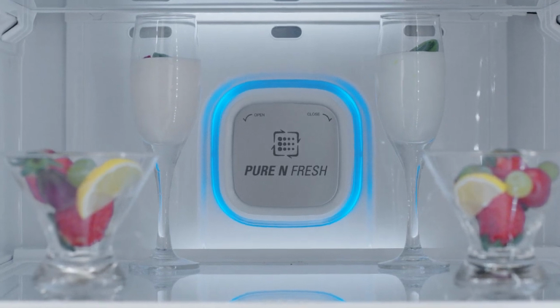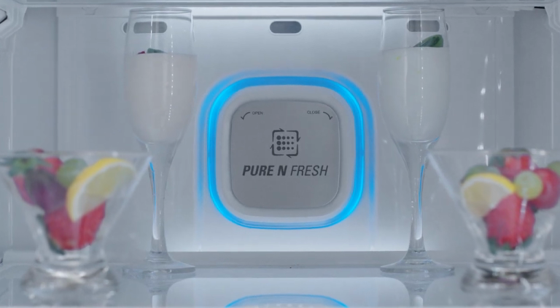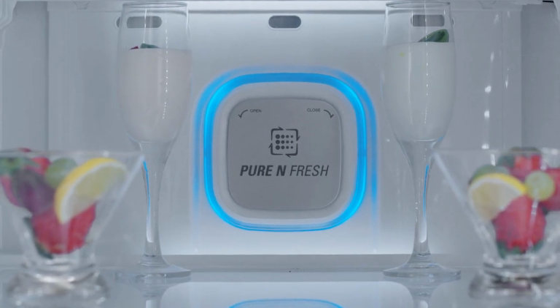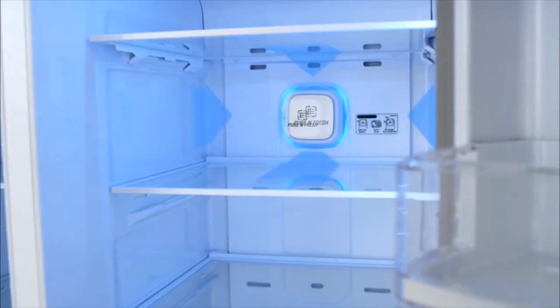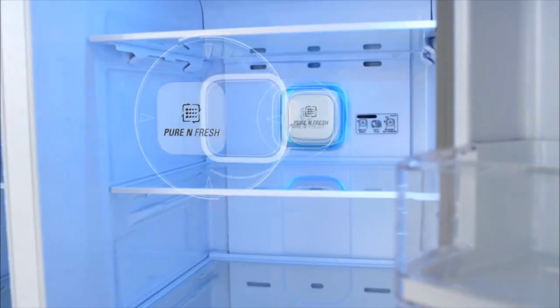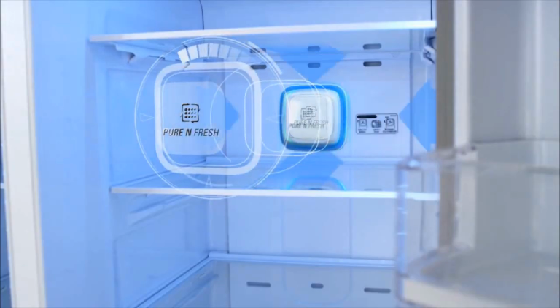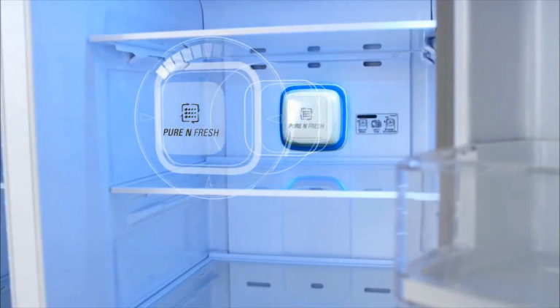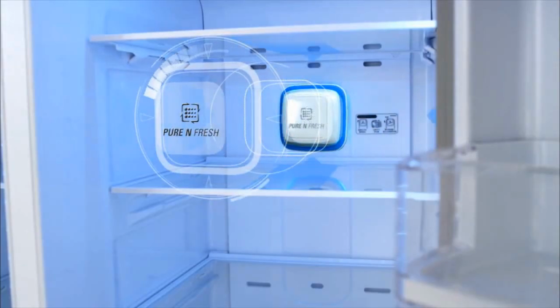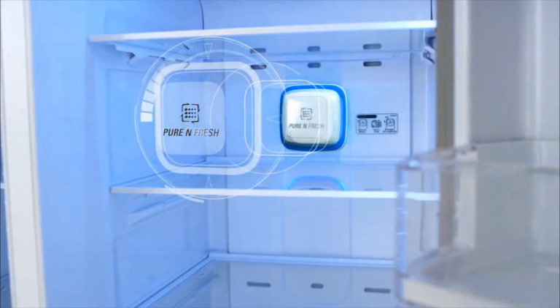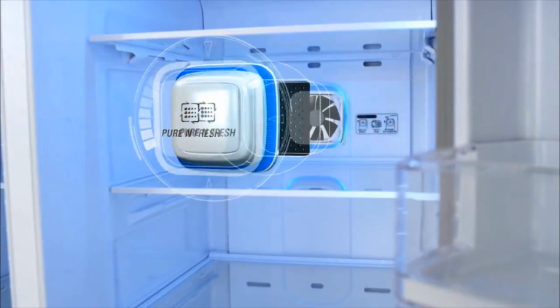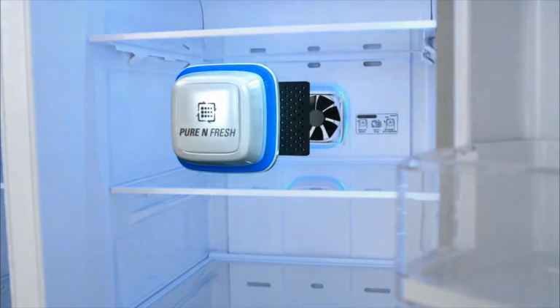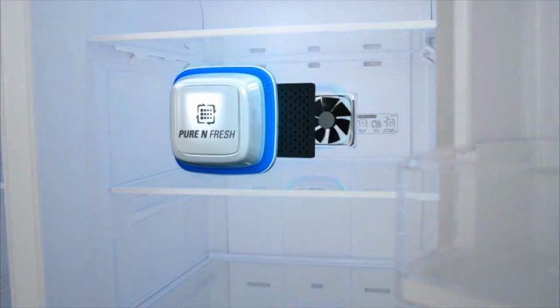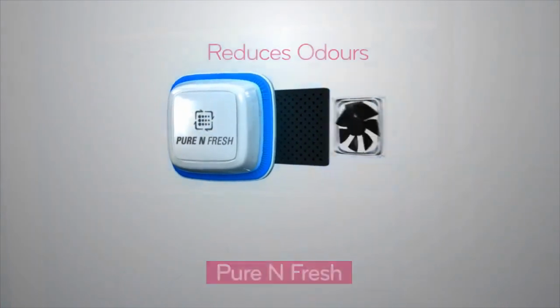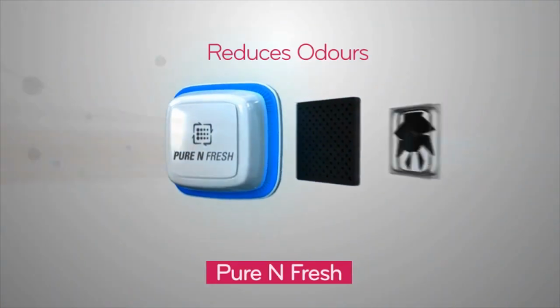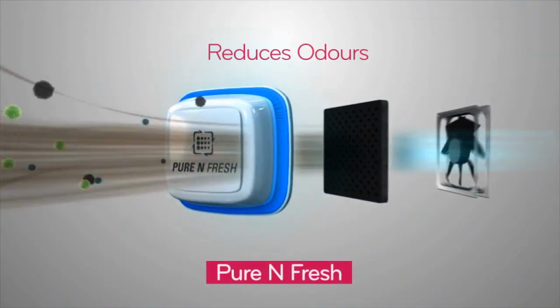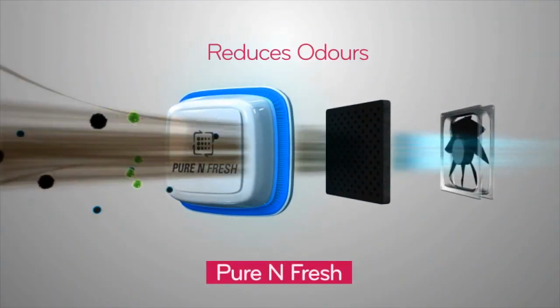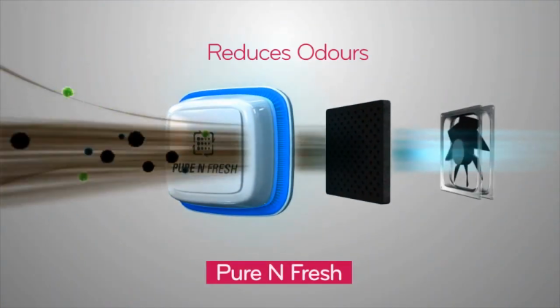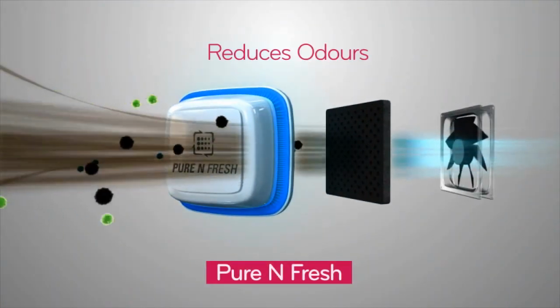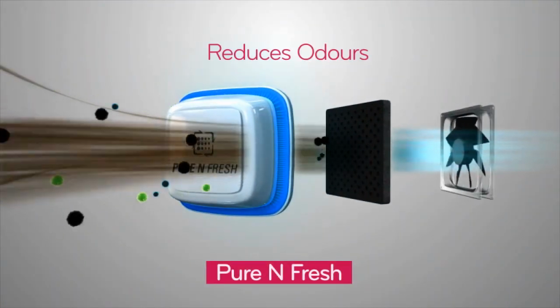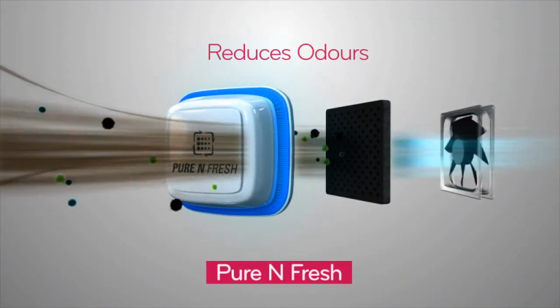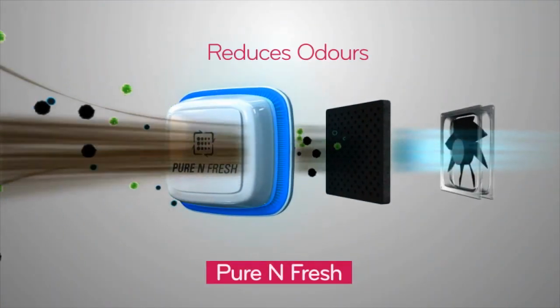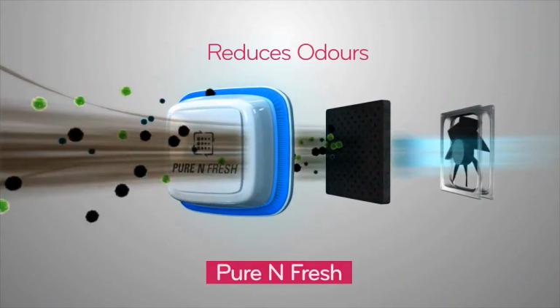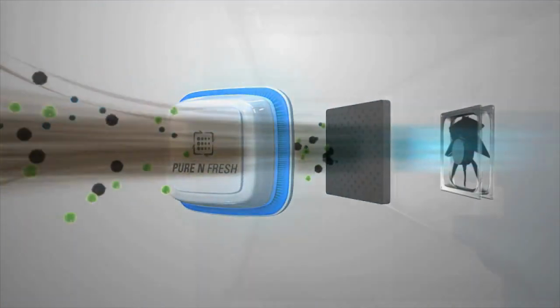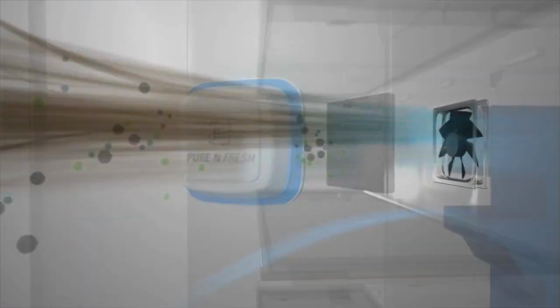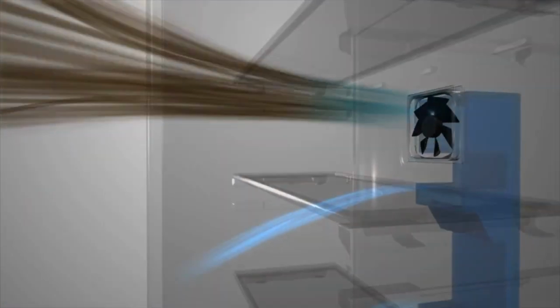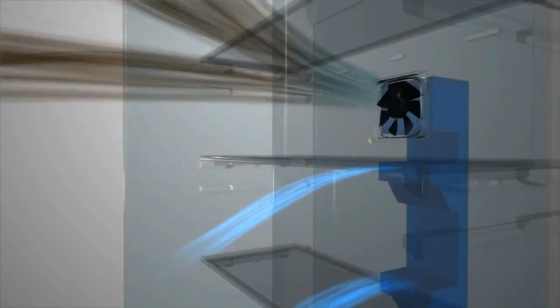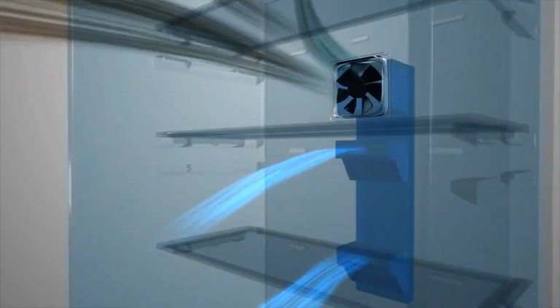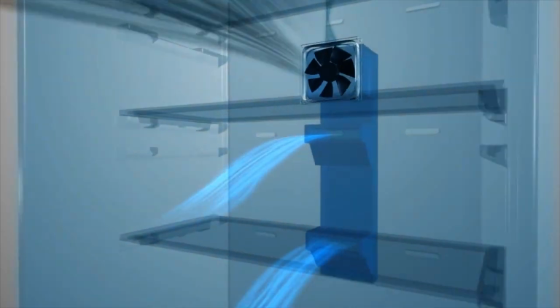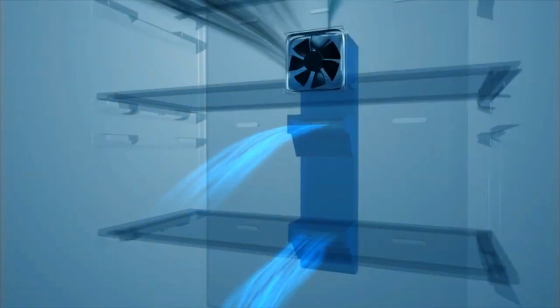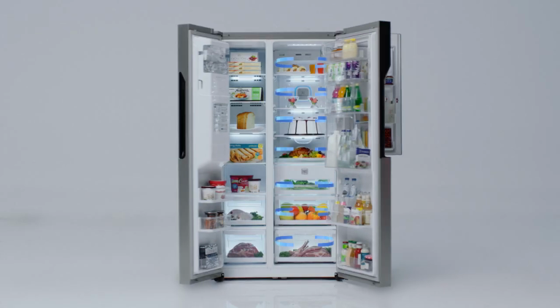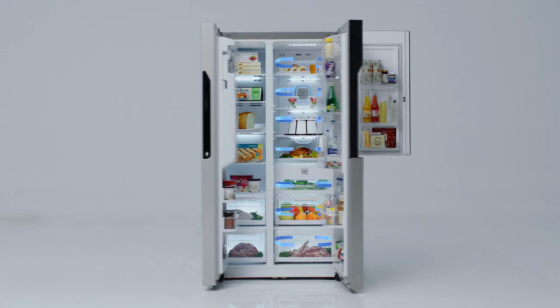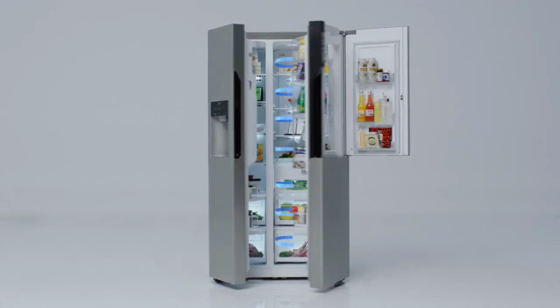Most advanced filter system — pure and fresh — for fresh storage of food and complete deodorization with a specialized system with fan and airflow channel only for deodorization.